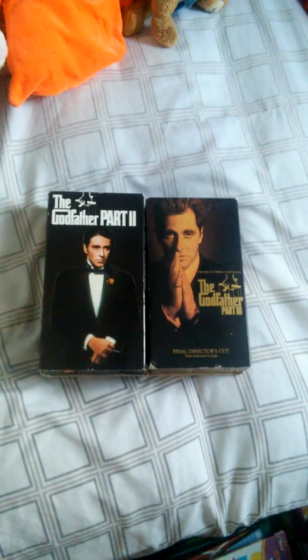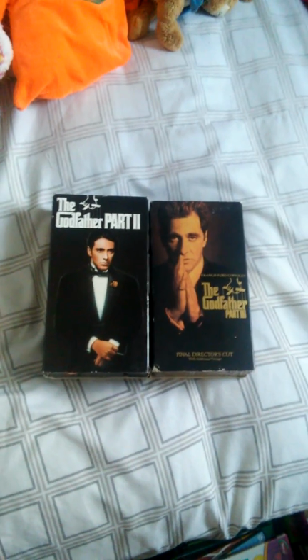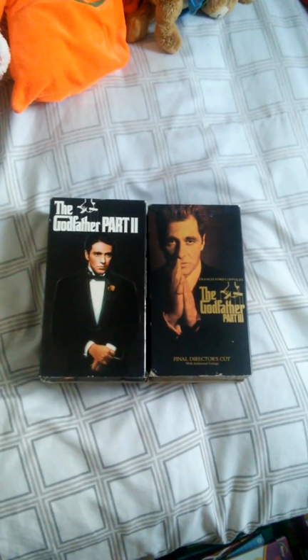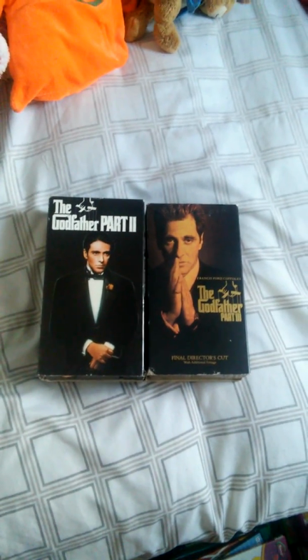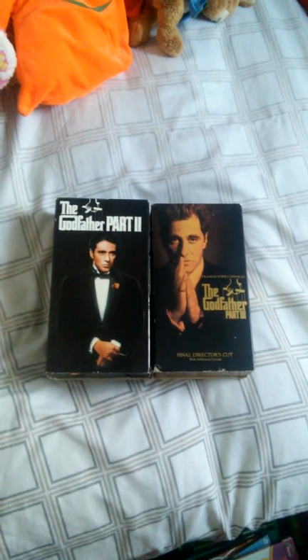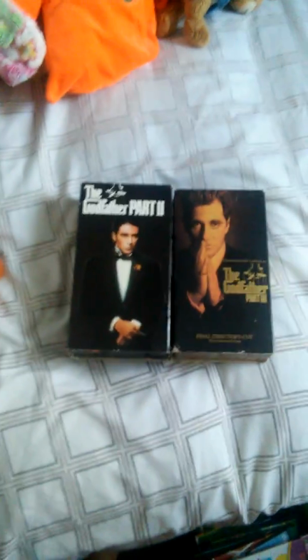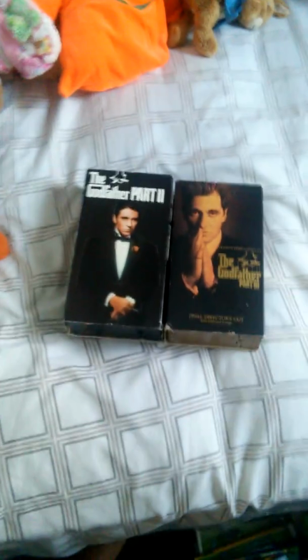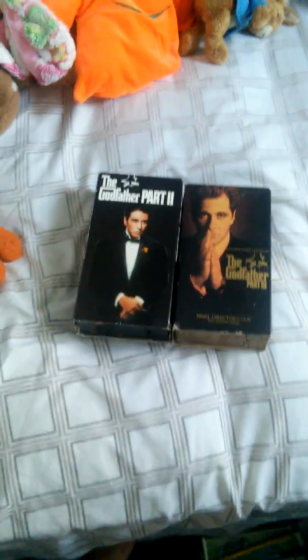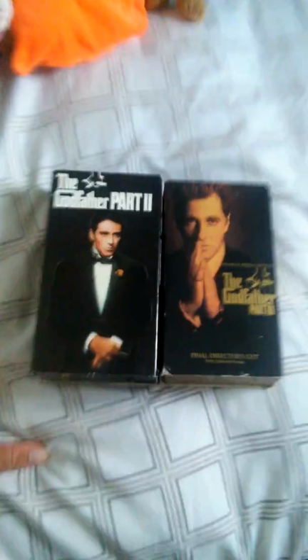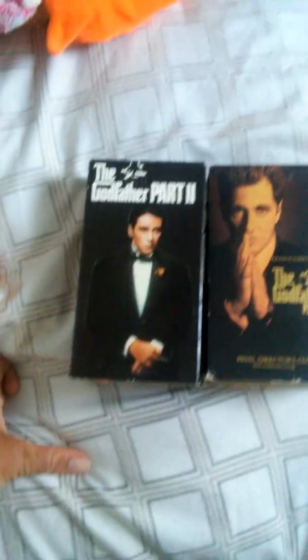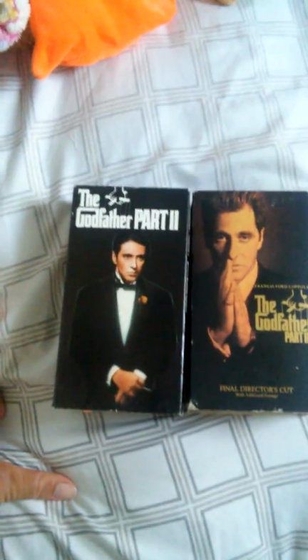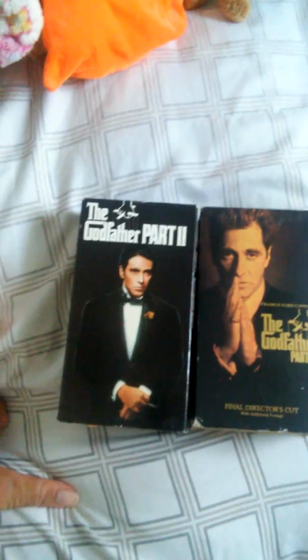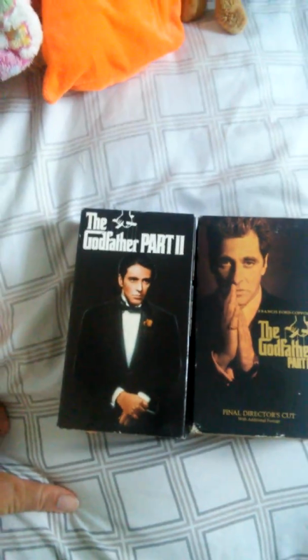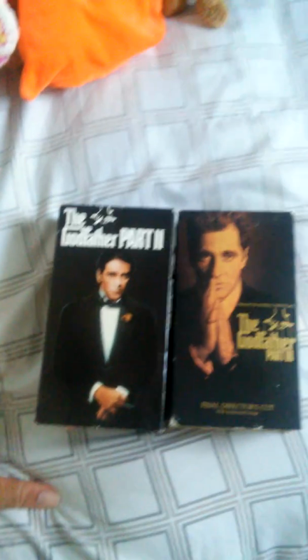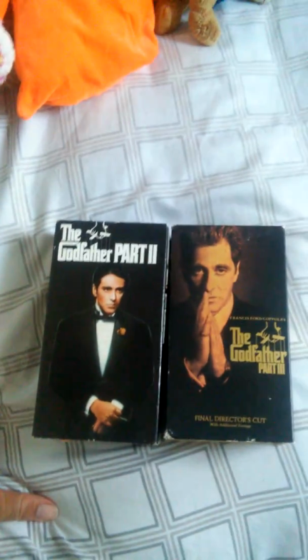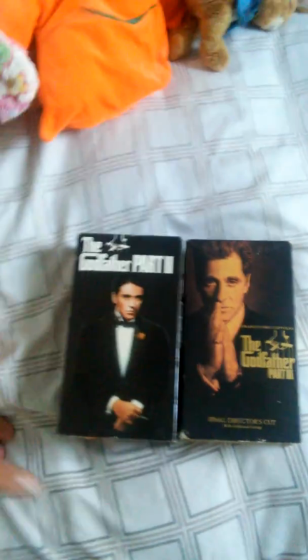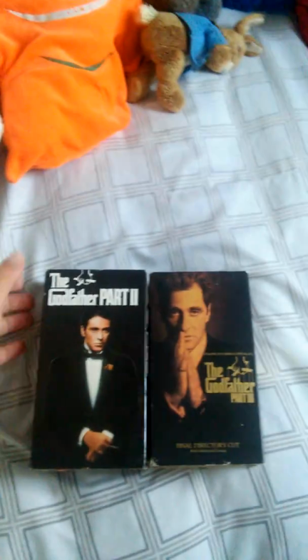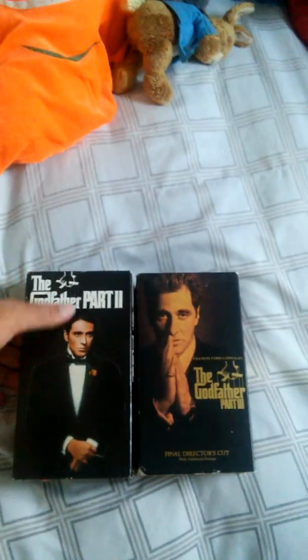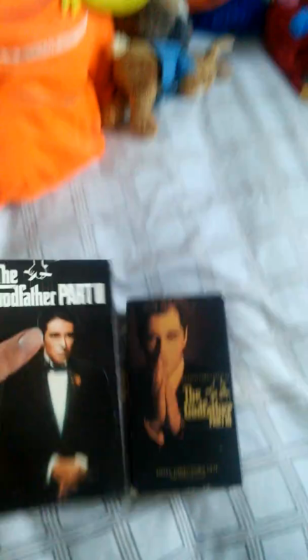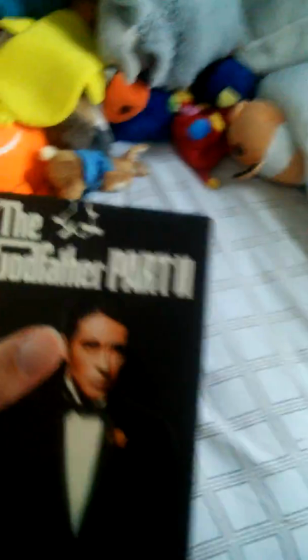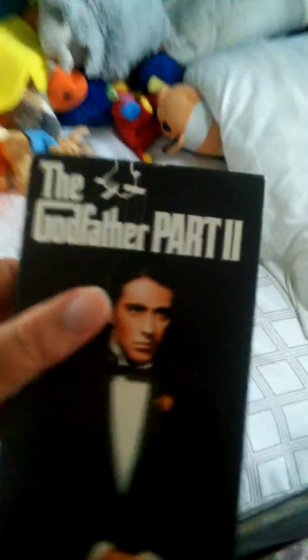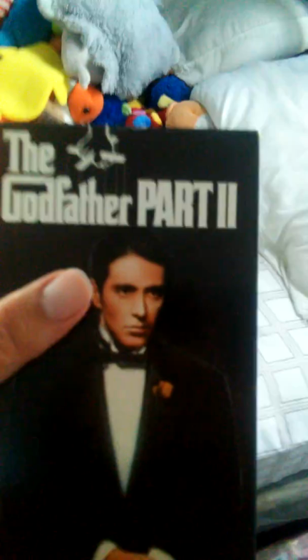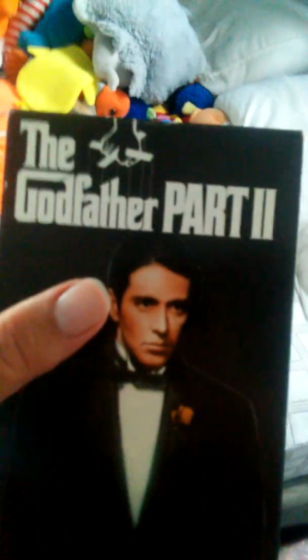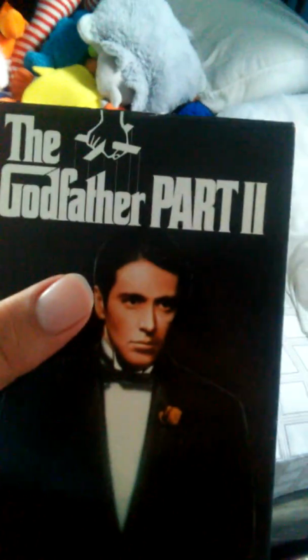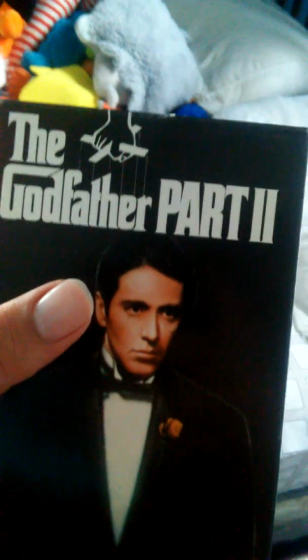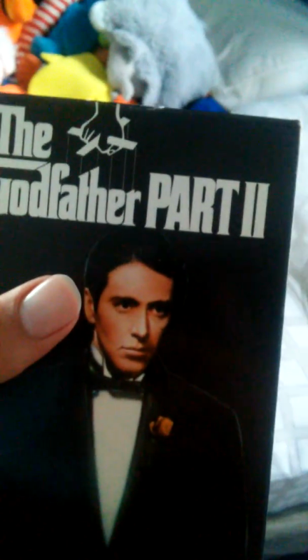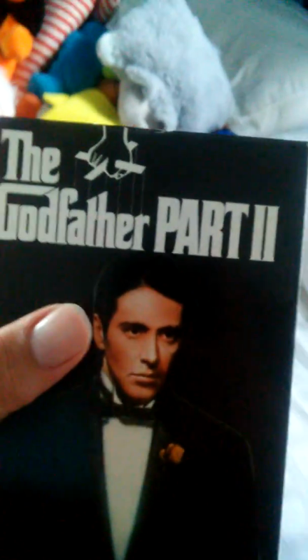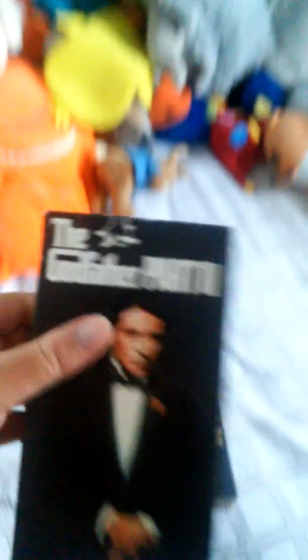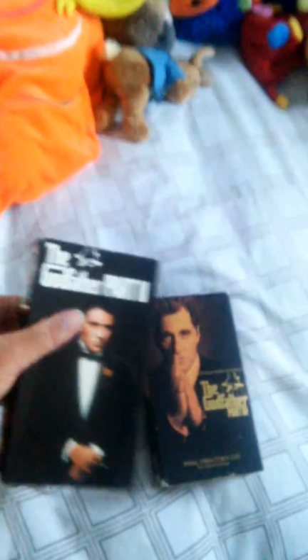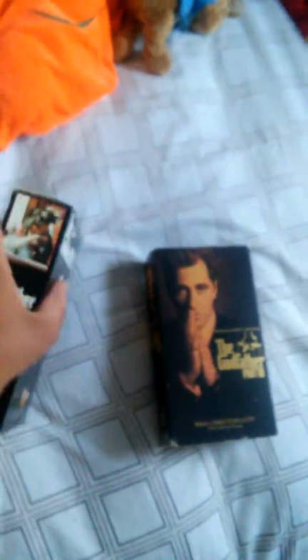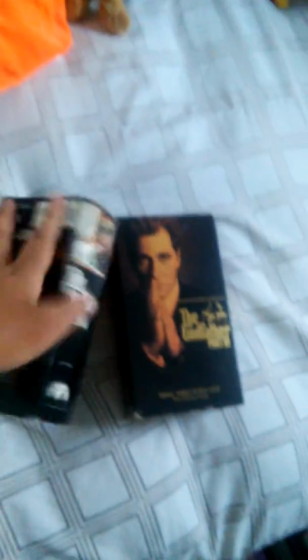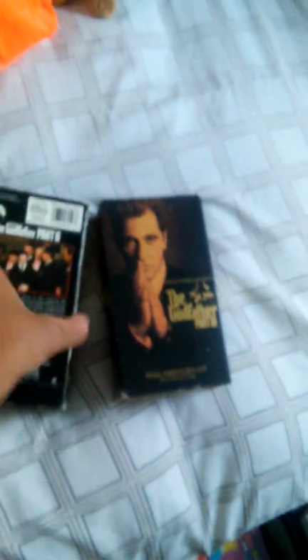Hello, welcome to the area of powers. This is the Godfather VHS collection, let's get started. That's one, the Godfather part two. Its front is fine, in the back.